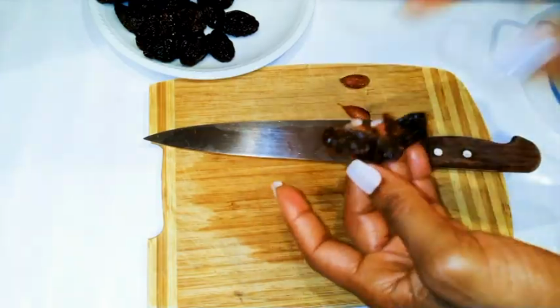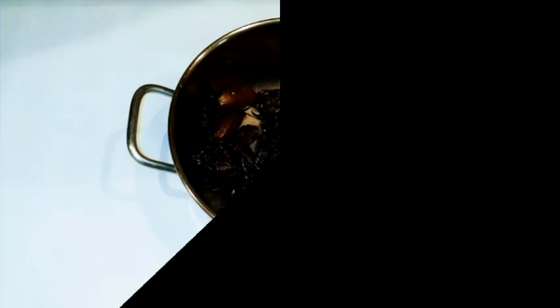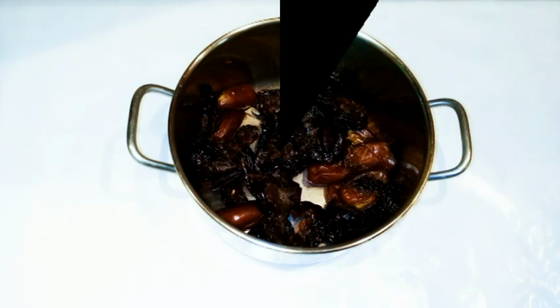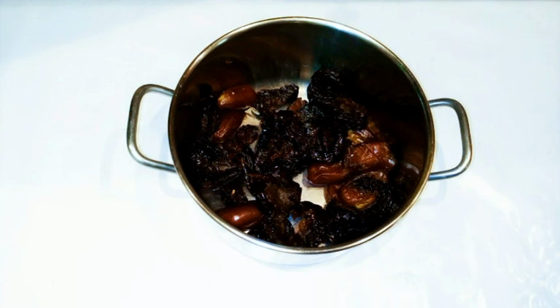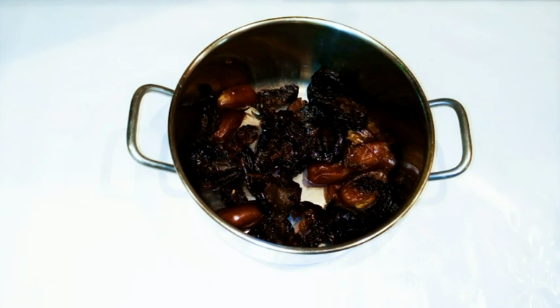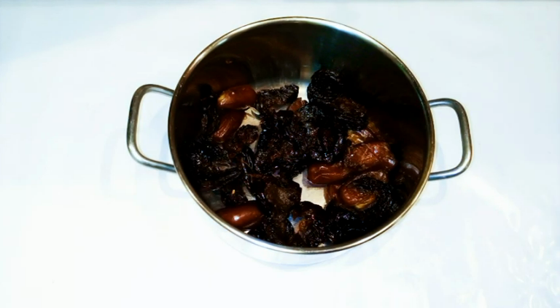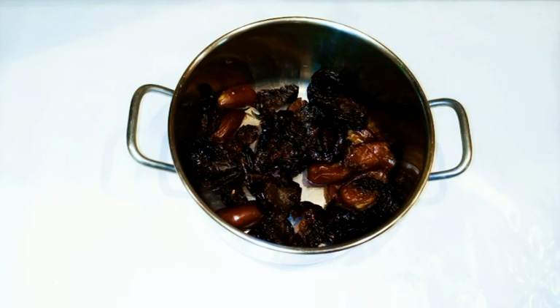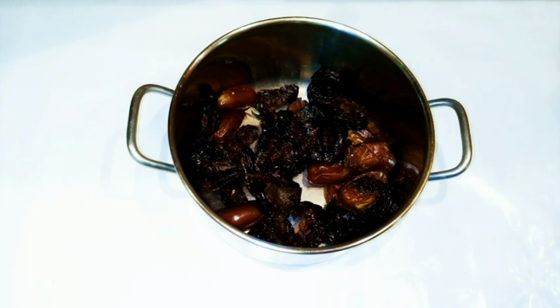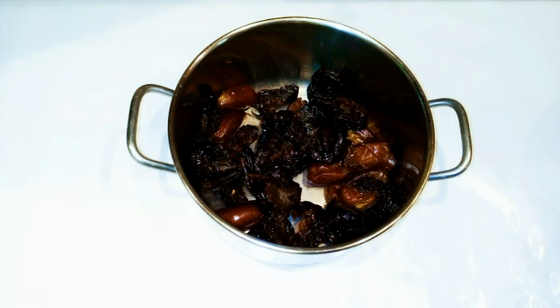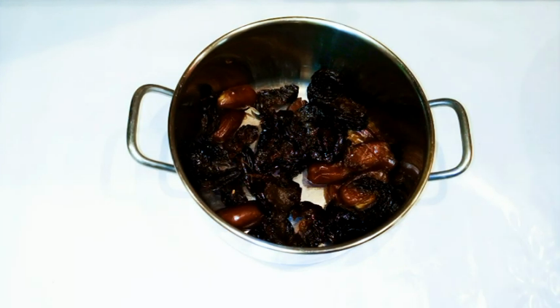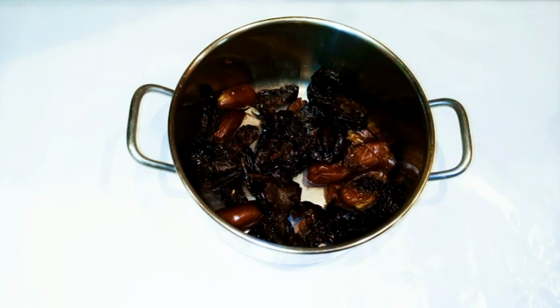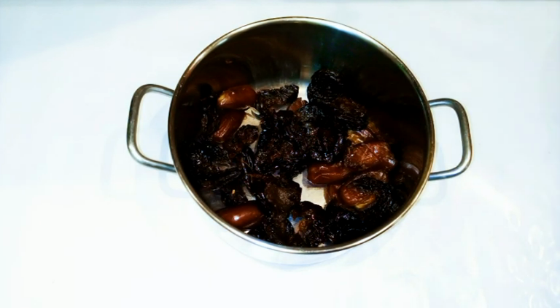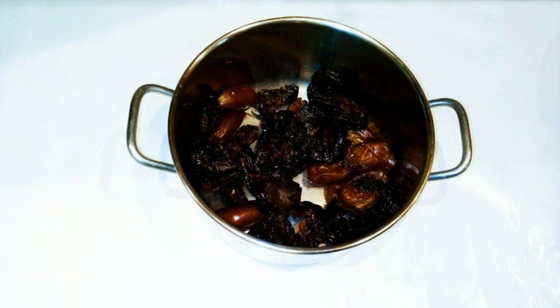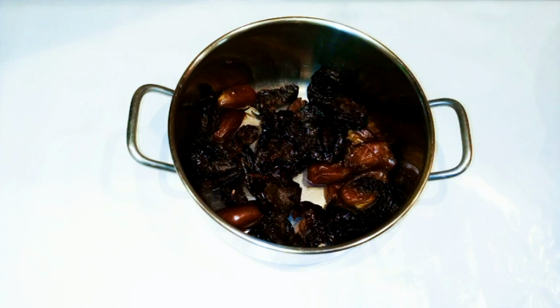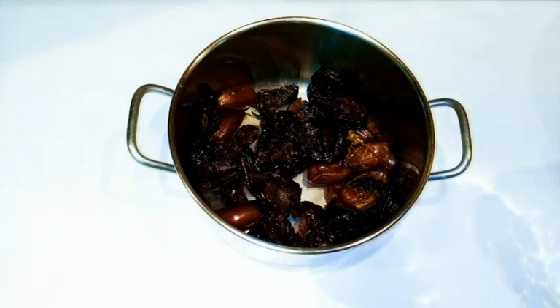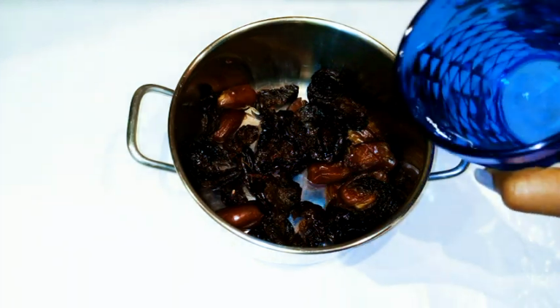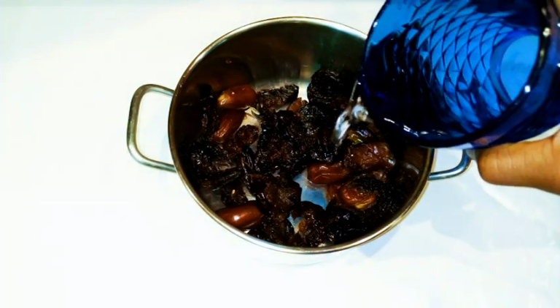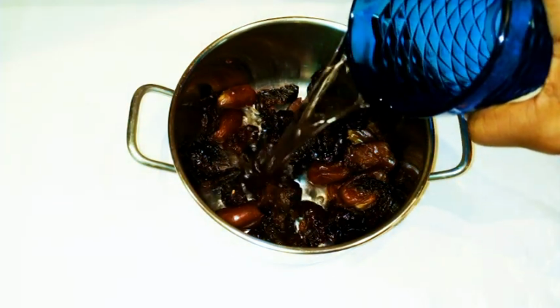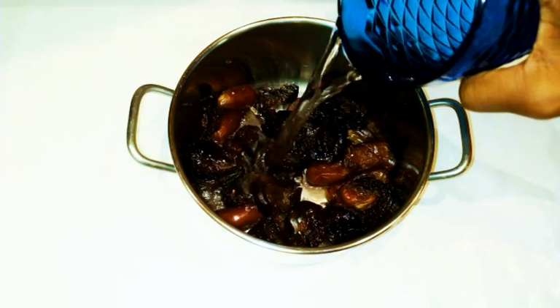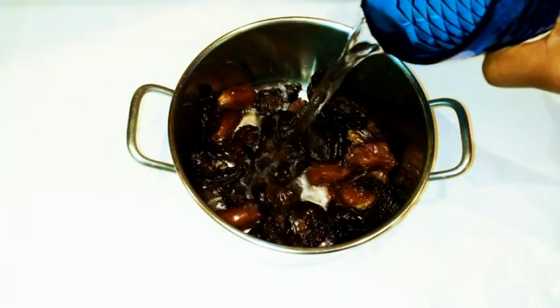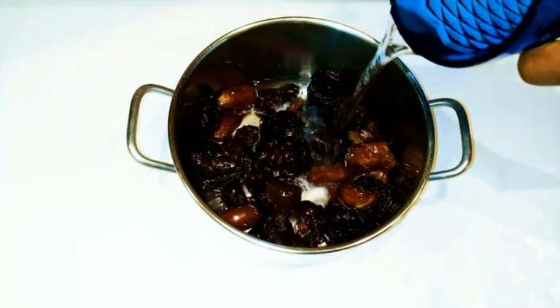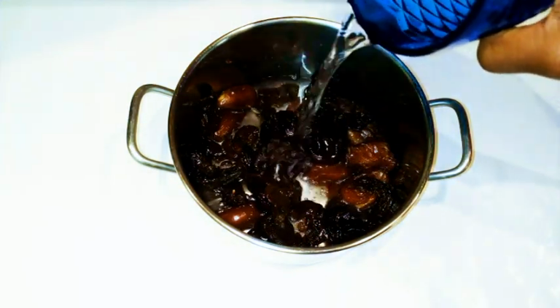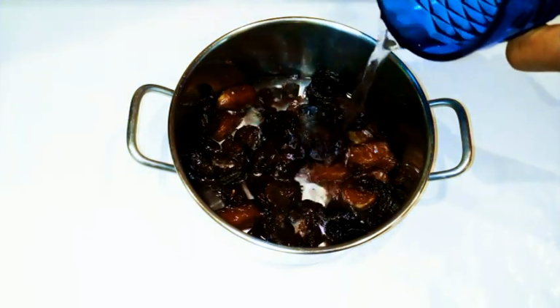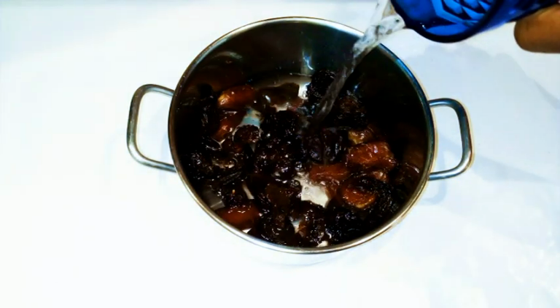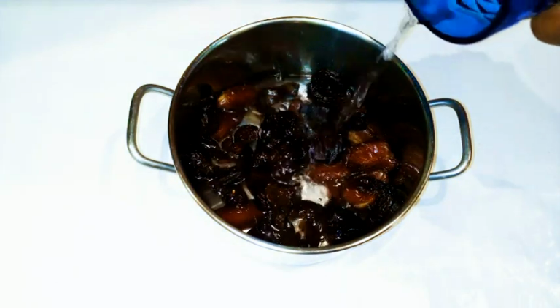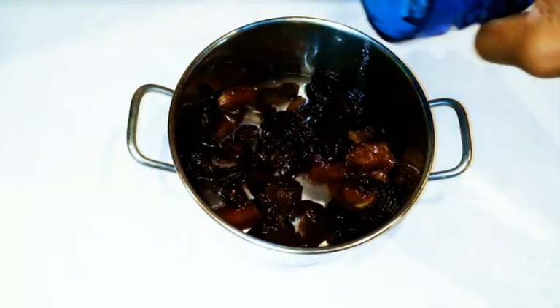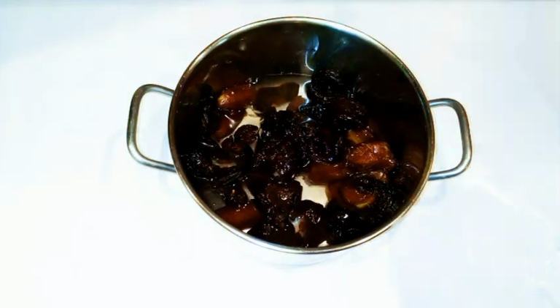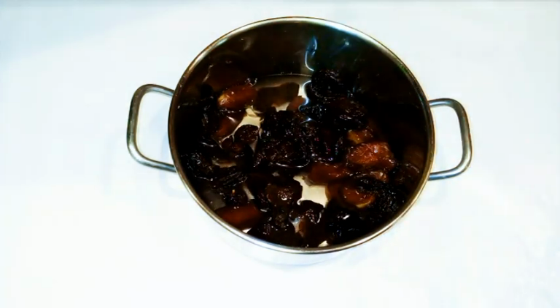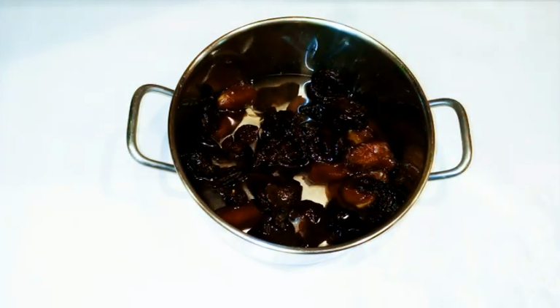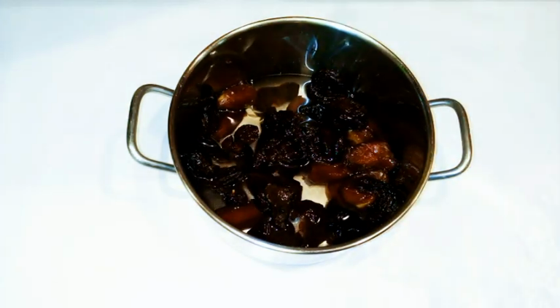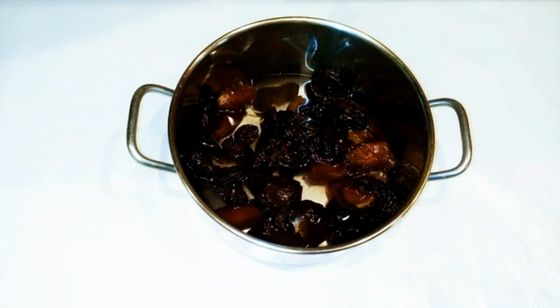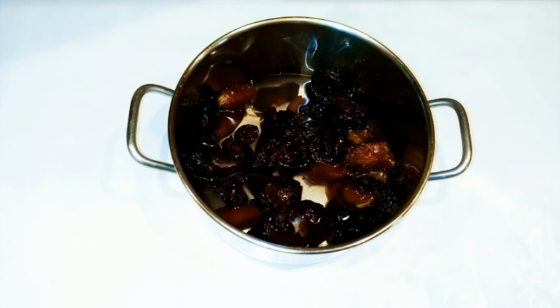After taking out the seeds, I put them in a saucepan, then I'm gonna cover it up with some water. I'm gonna boil it on medium heat for about 20 minutes.